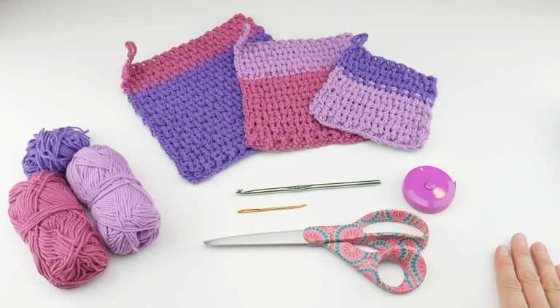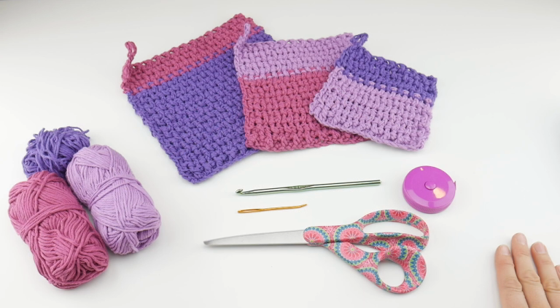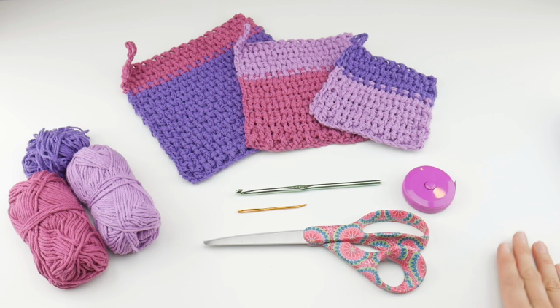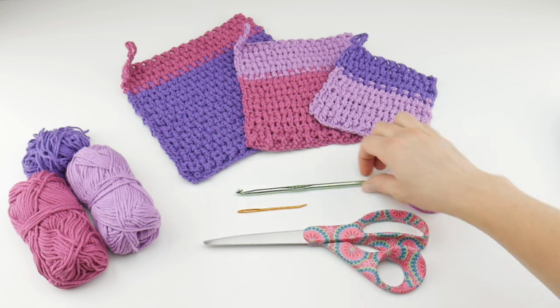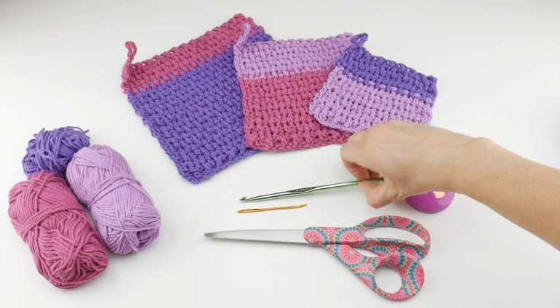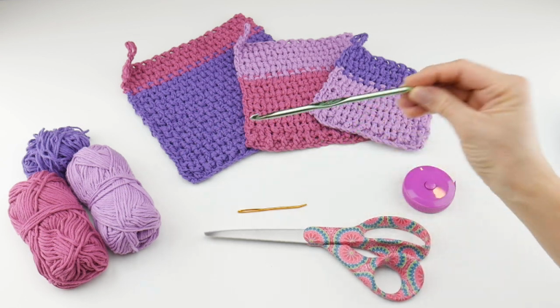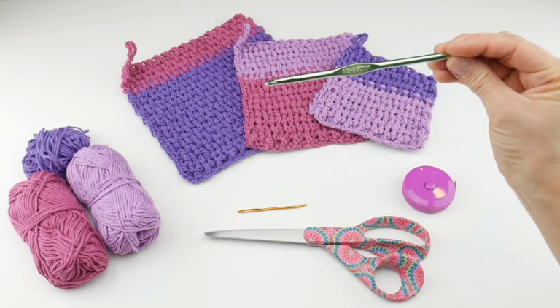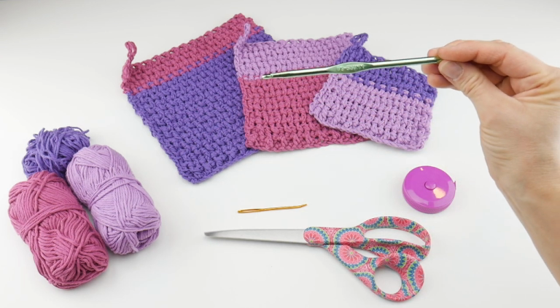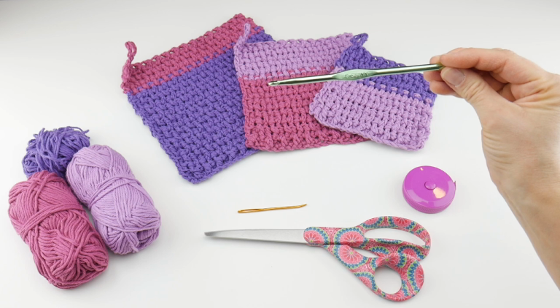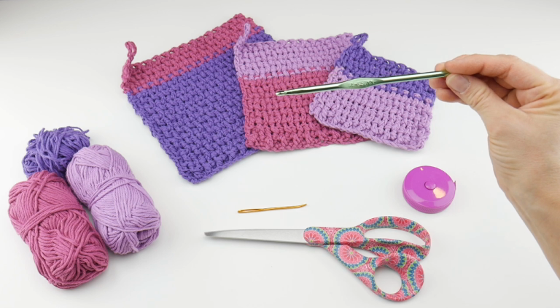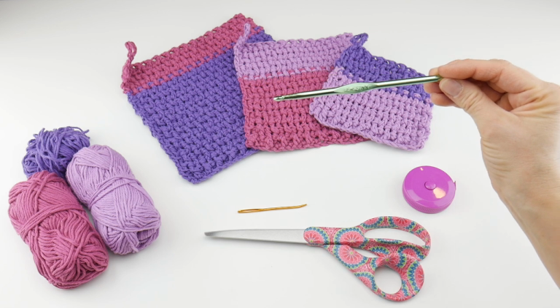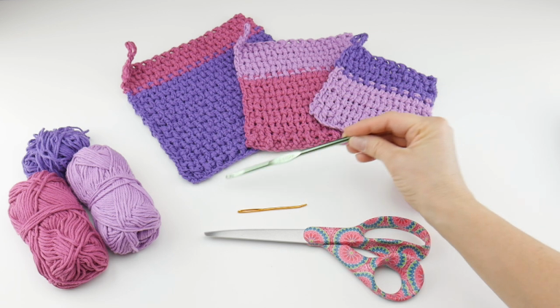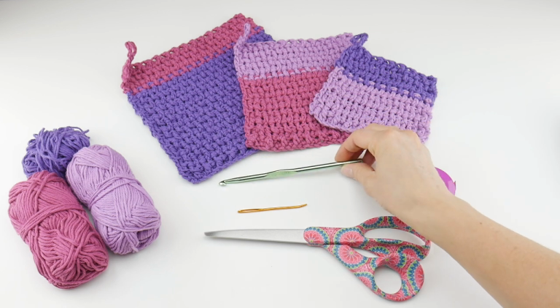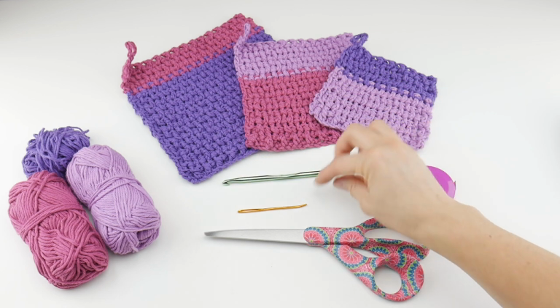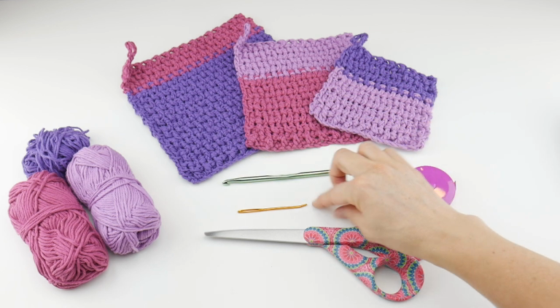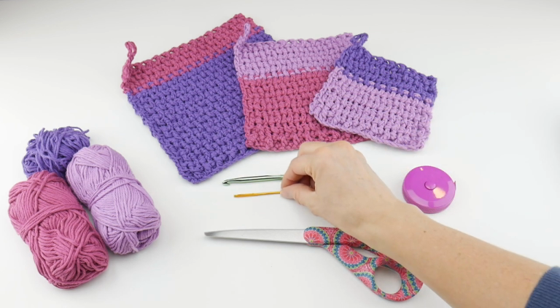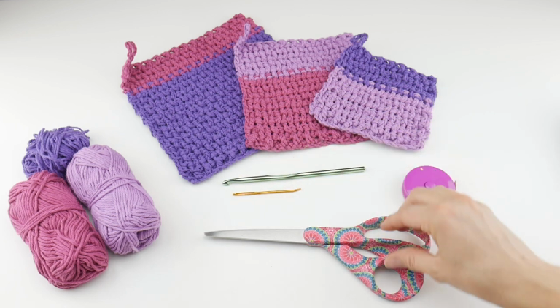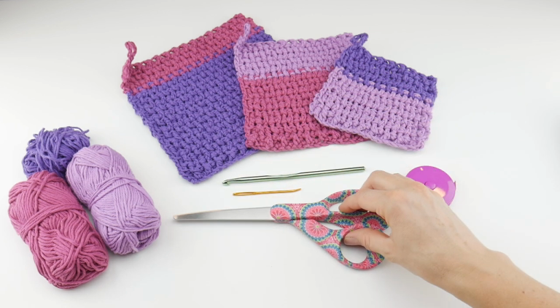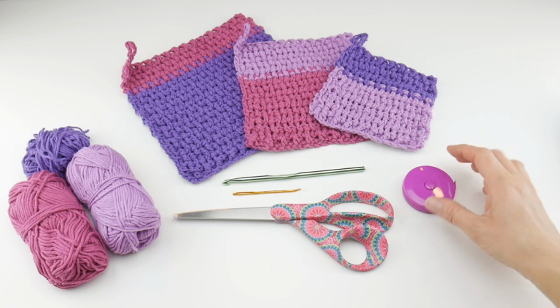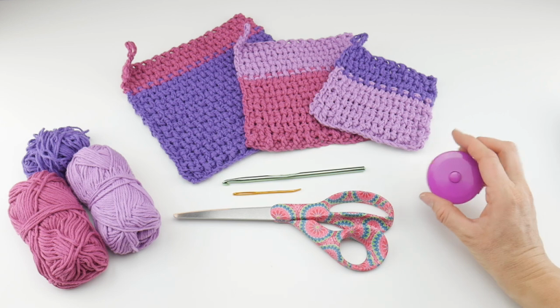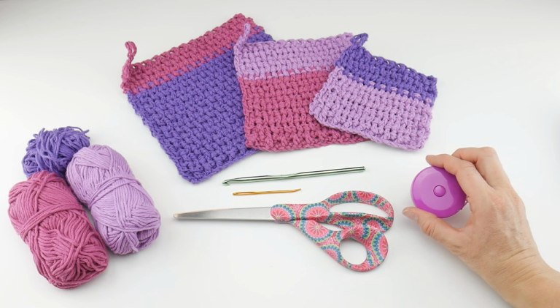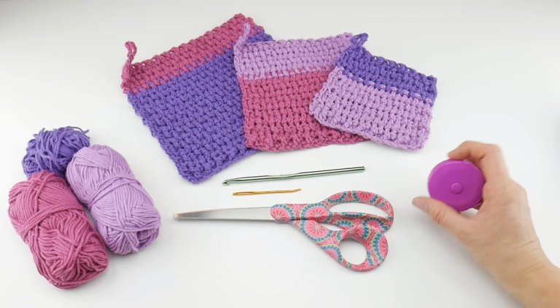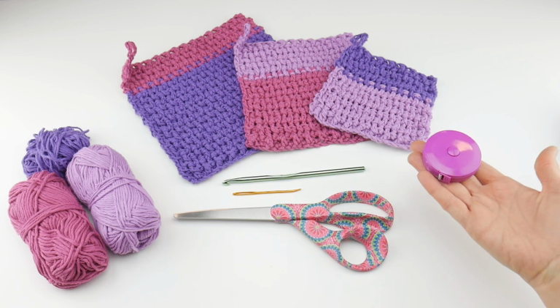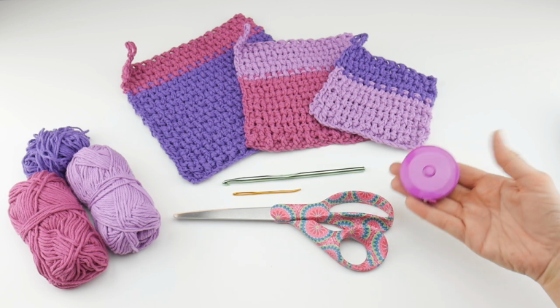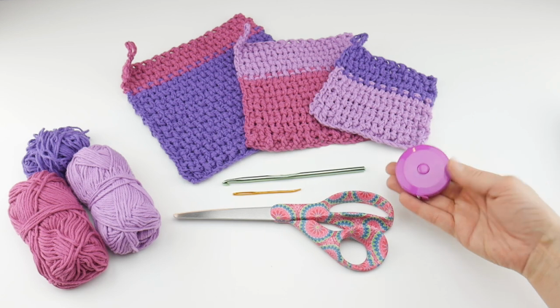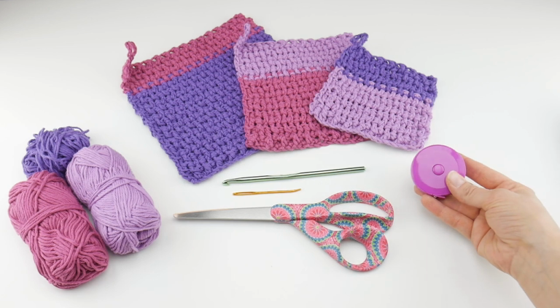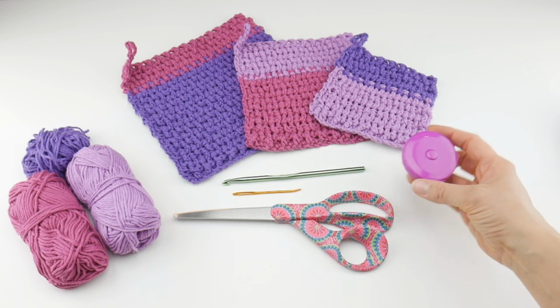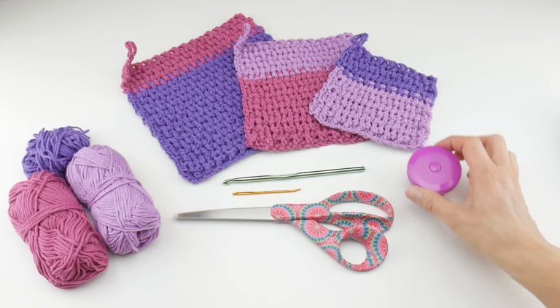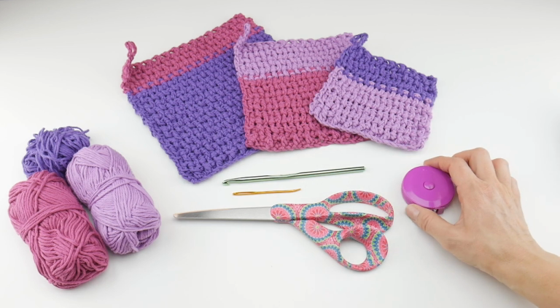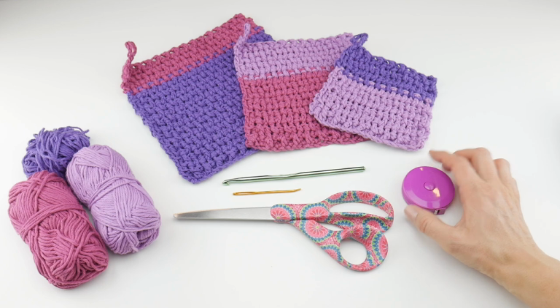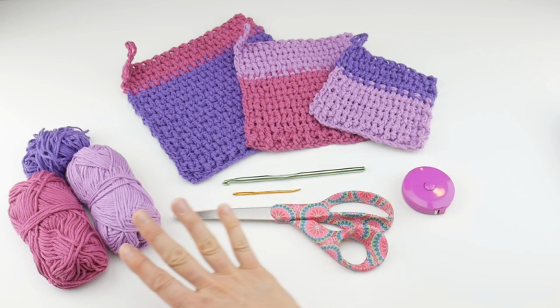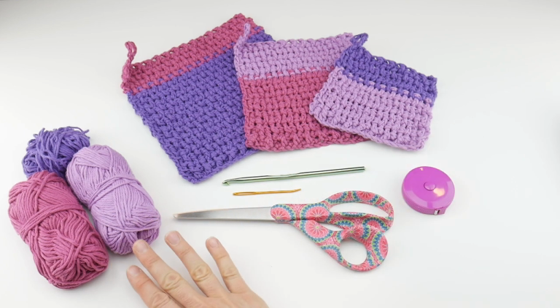For this project, you'll need a 5.5 millimeter I crochet hook, a tapestry needle, a pair of scissors, and a ruler or tape measure is helpful — not totally necessary, but I like to have one on hand.